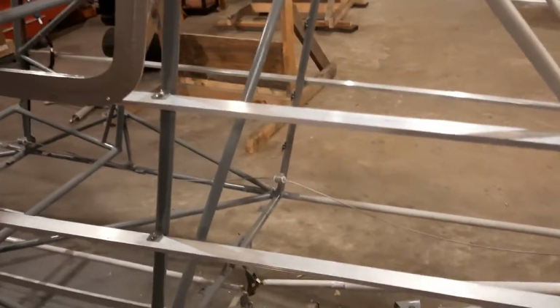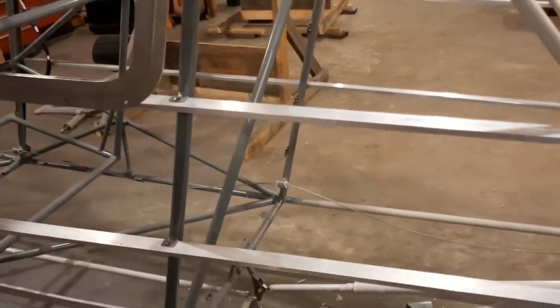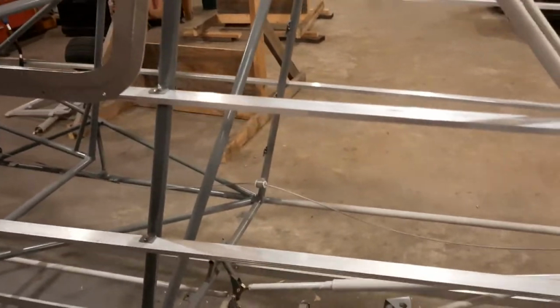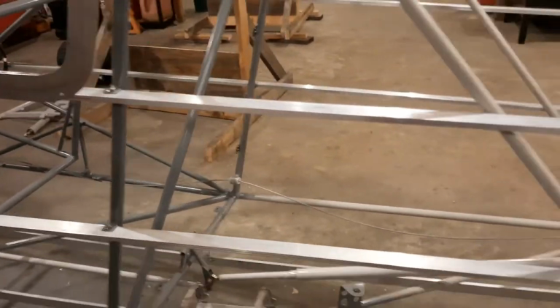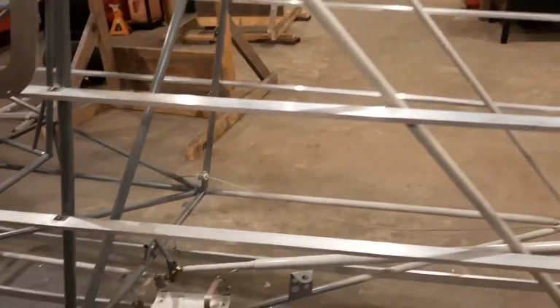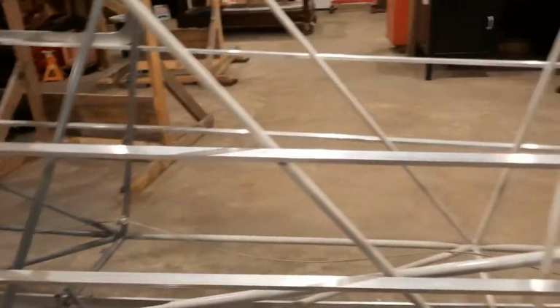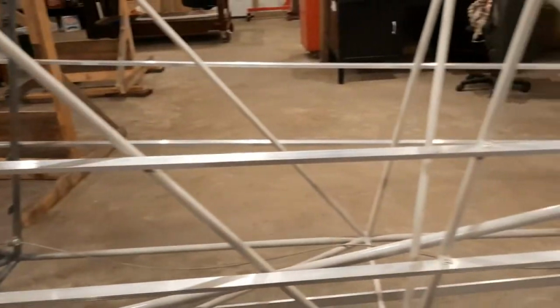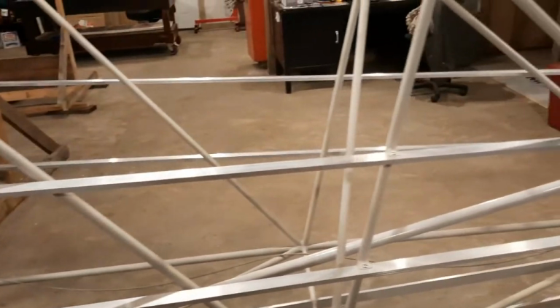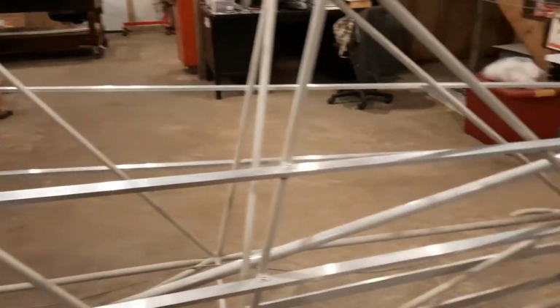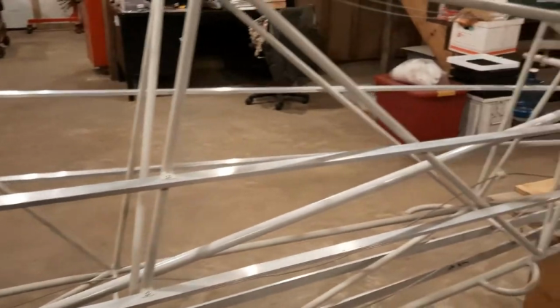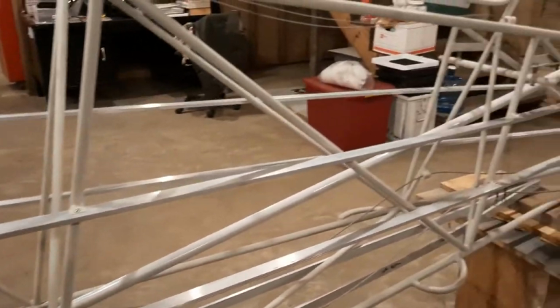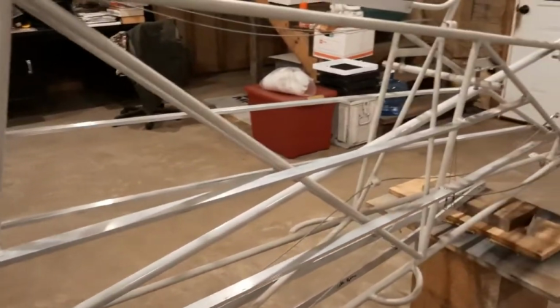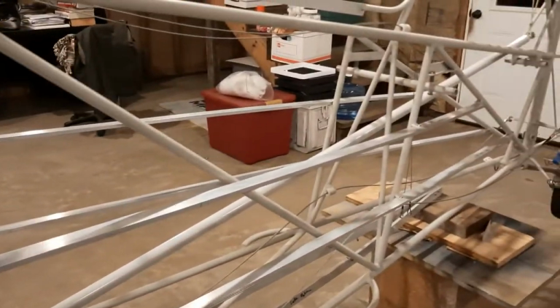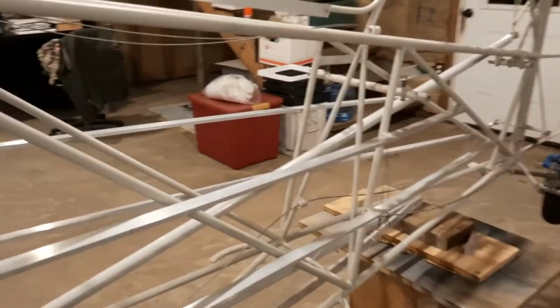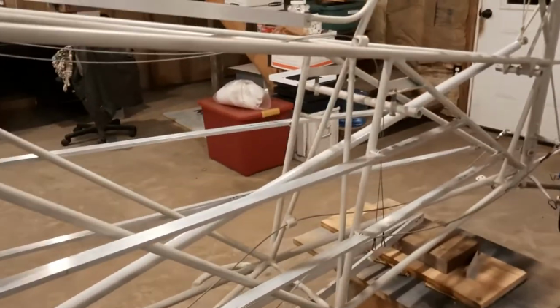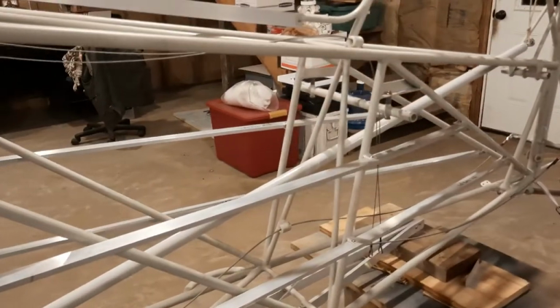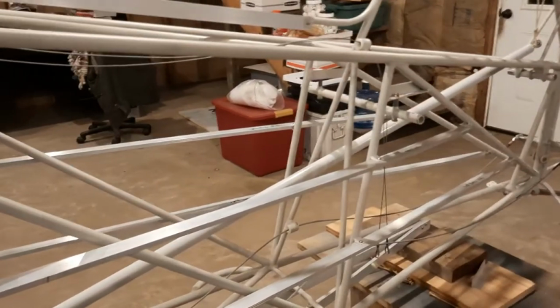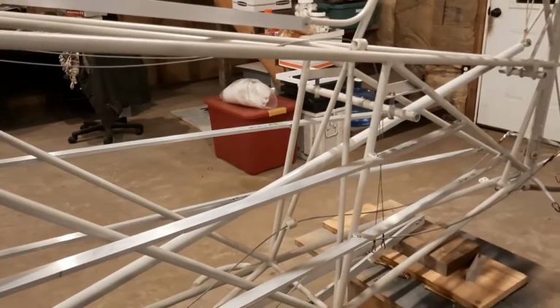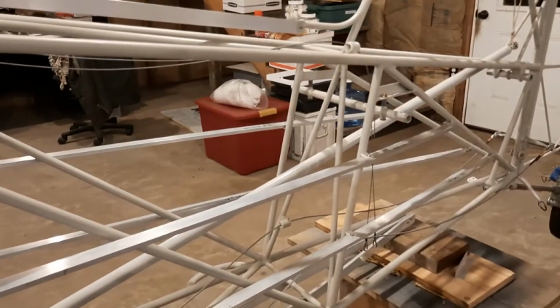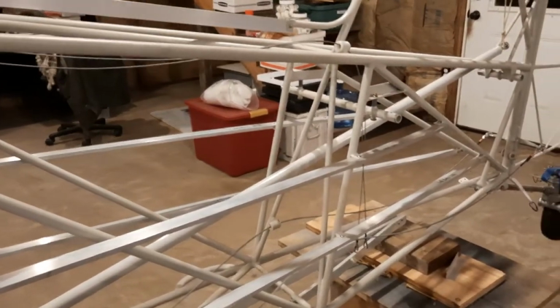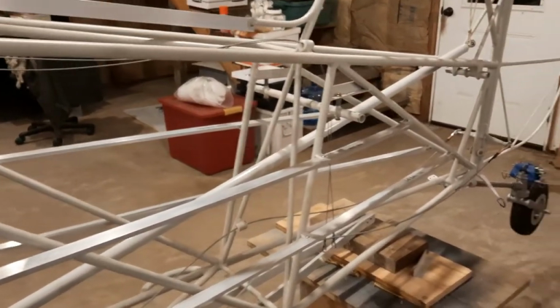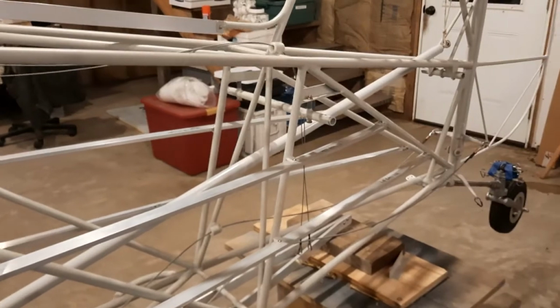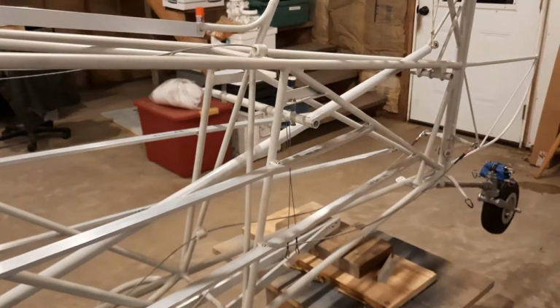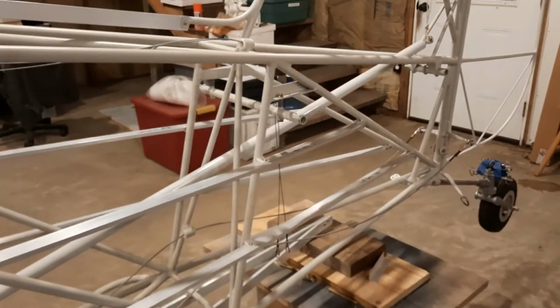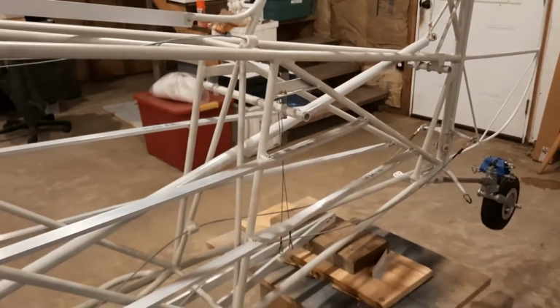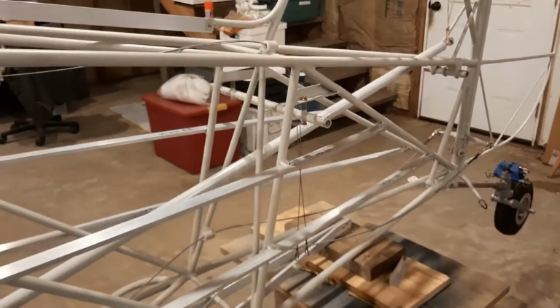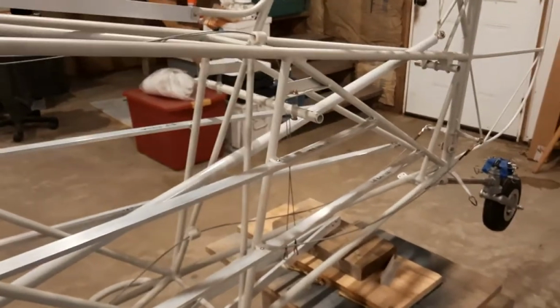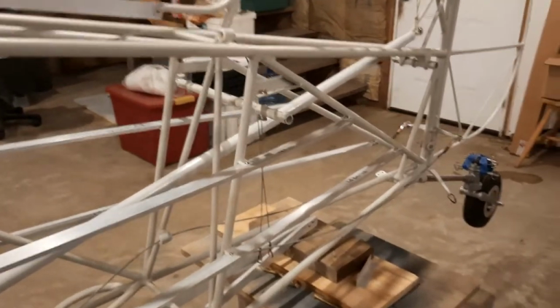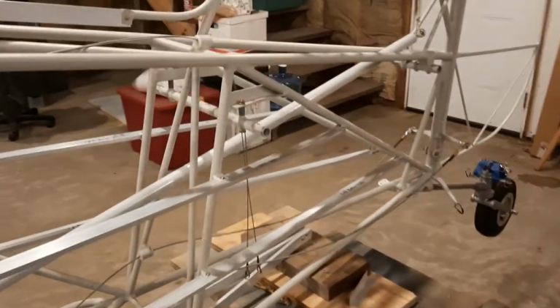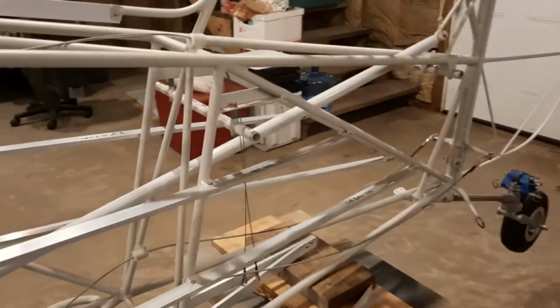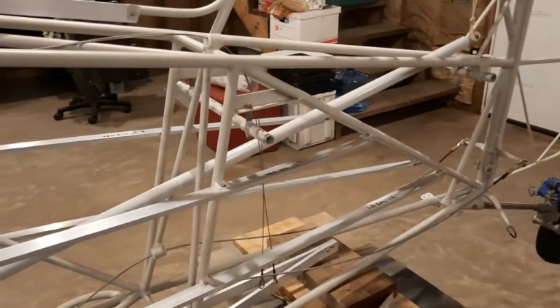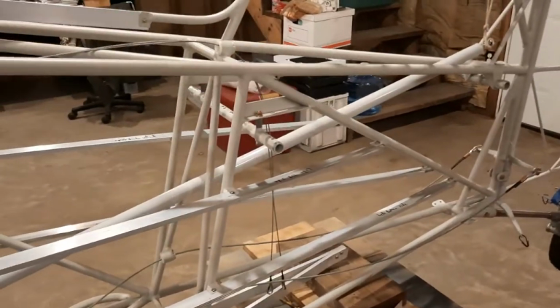Hopefully to start covering the bottom of the fuselage the following week. My goal is to be done with the fabric on the fuselage by the end of March — that's a big goal, but that's what I've set.